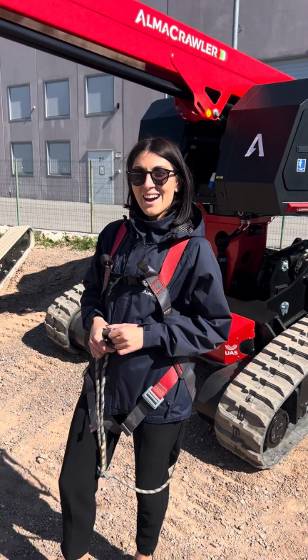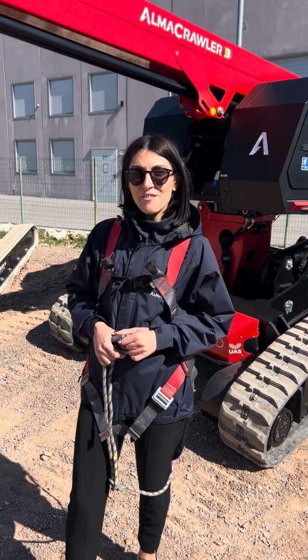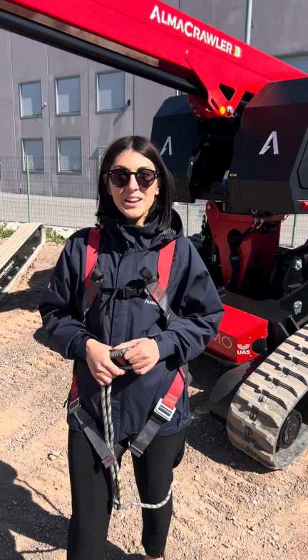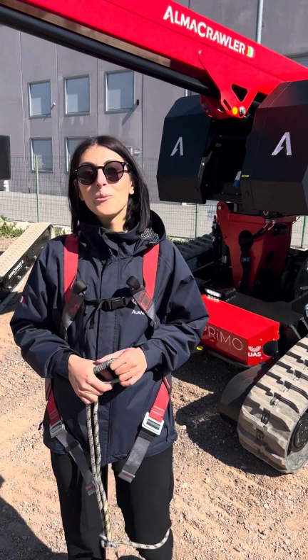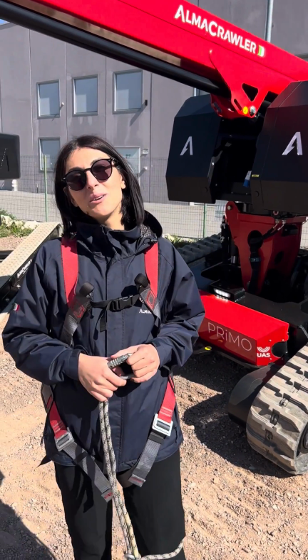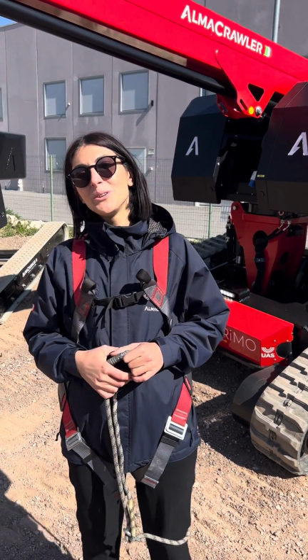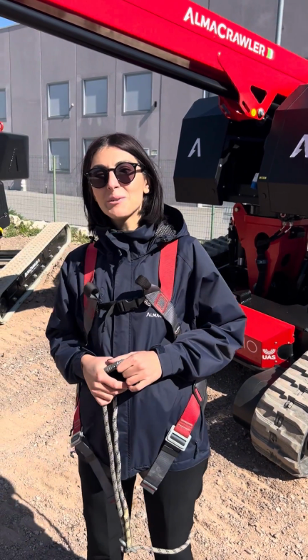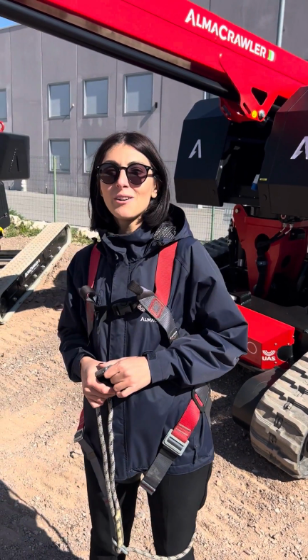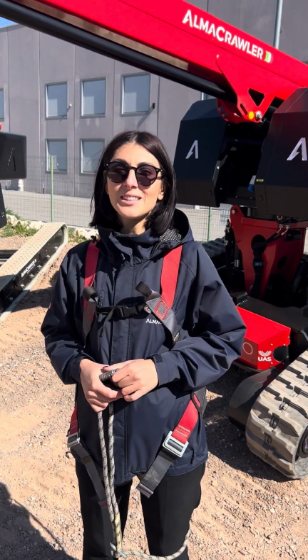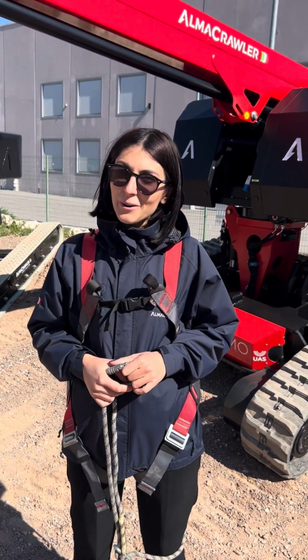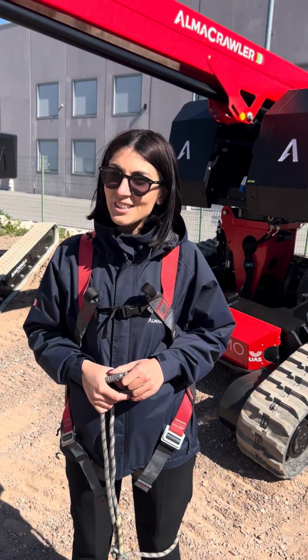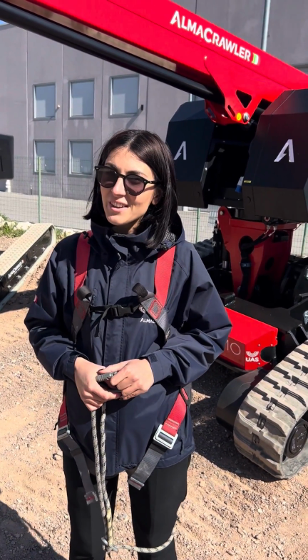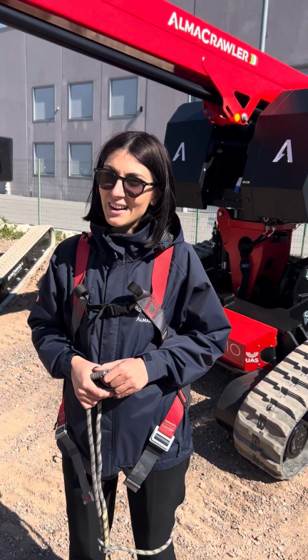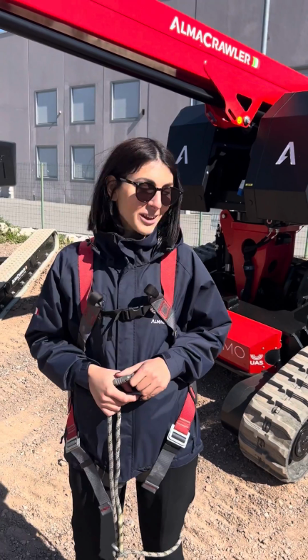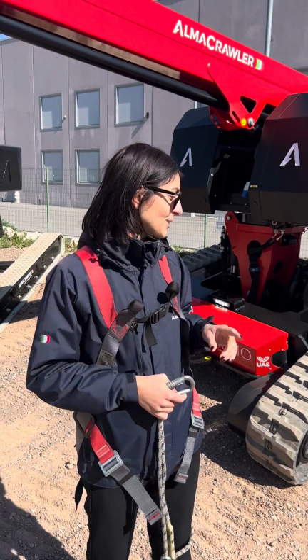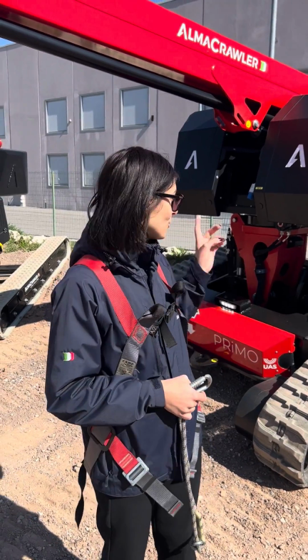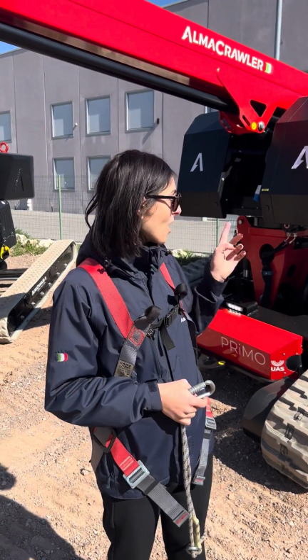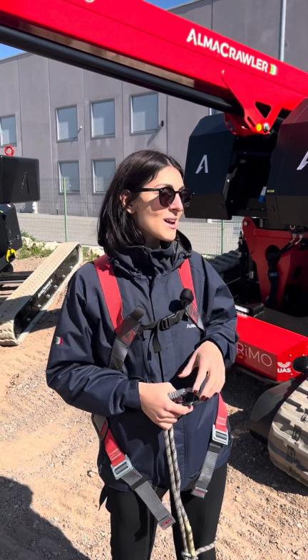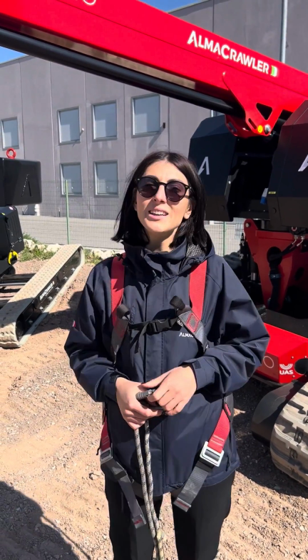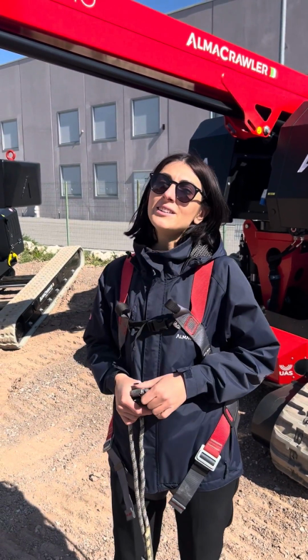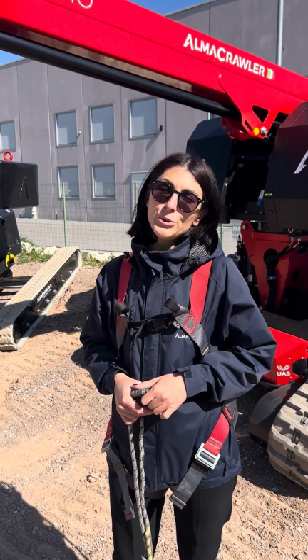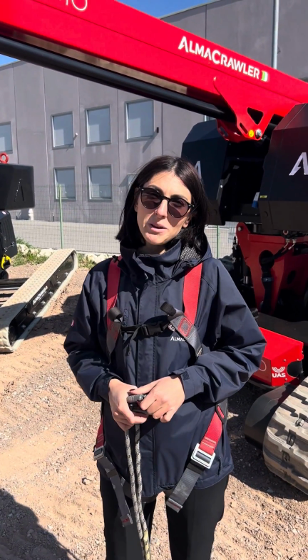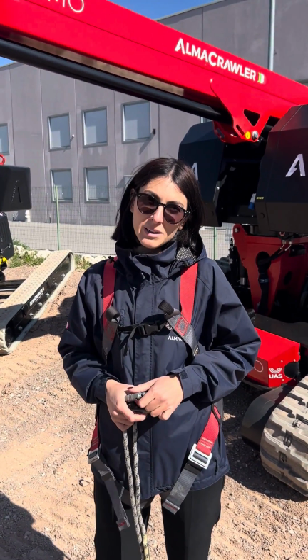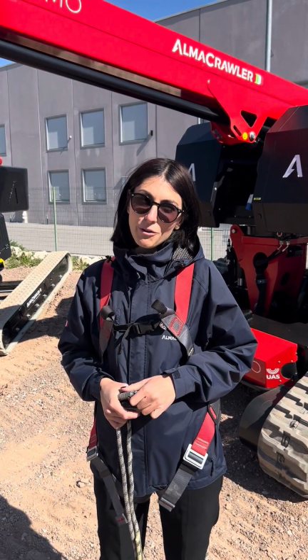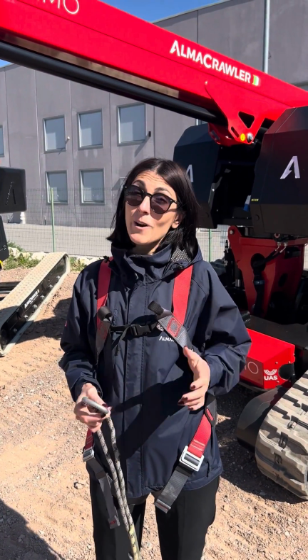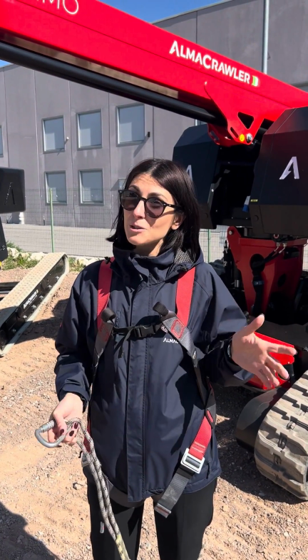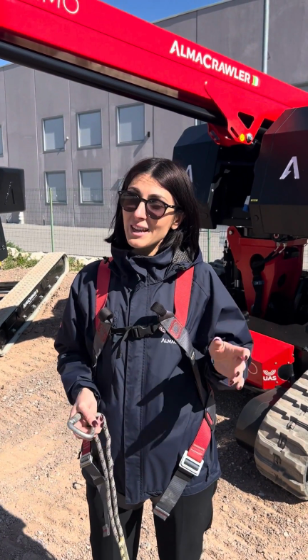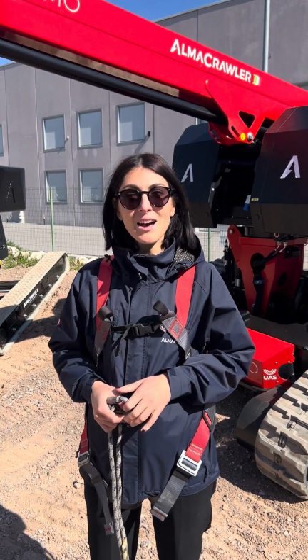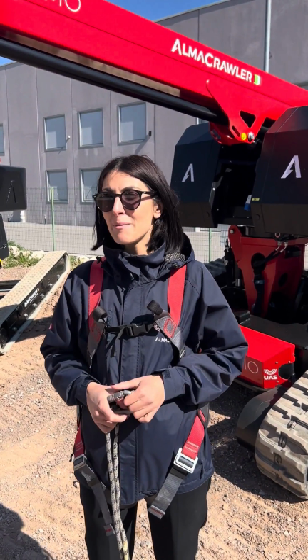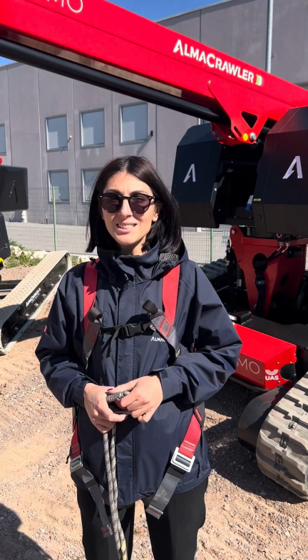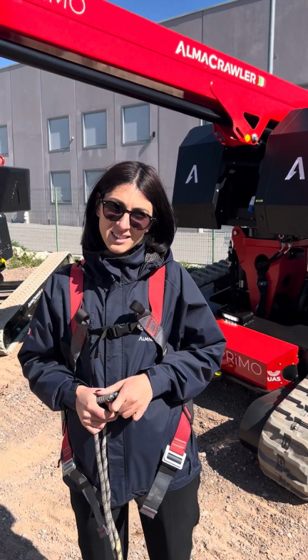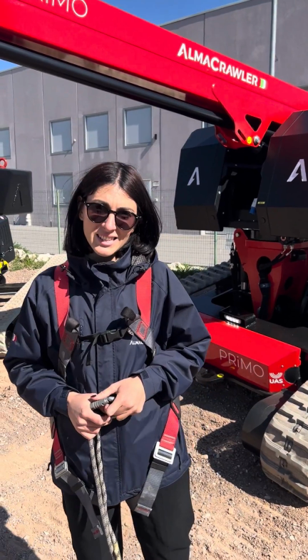Hi everyone and welcome to AlmaCrawler's headquarters here in Viadana. We're going to do a little walk around the new Jibby Primo for InSpecTech, who we have as guests today.